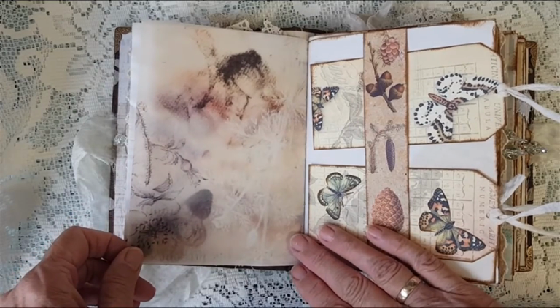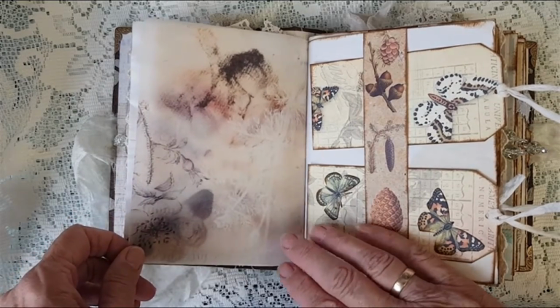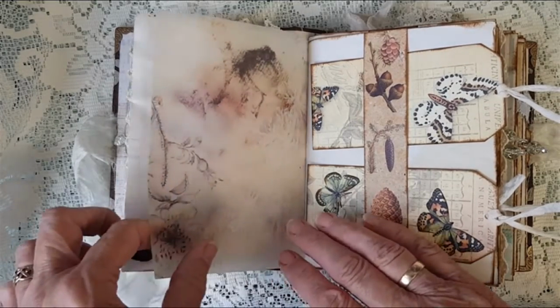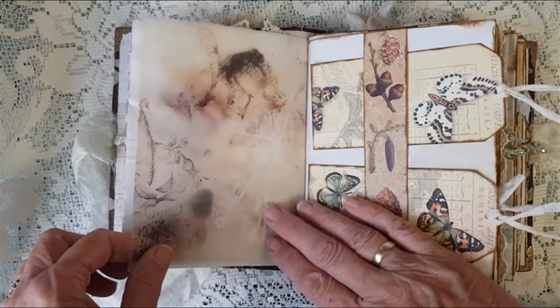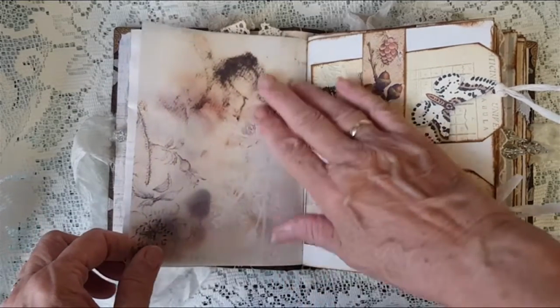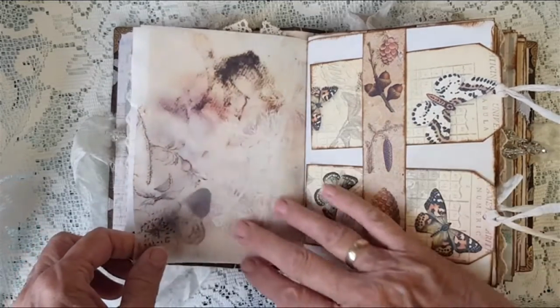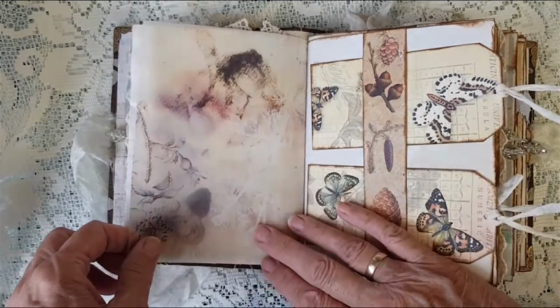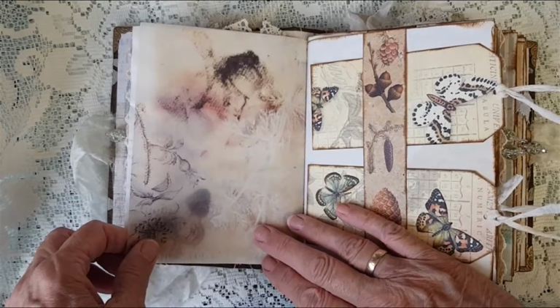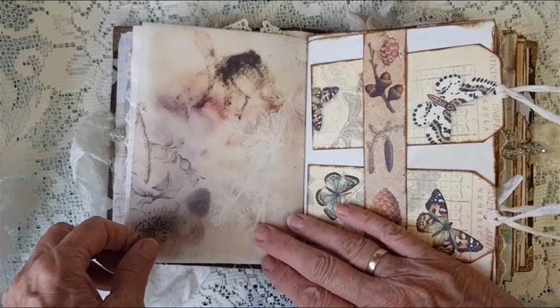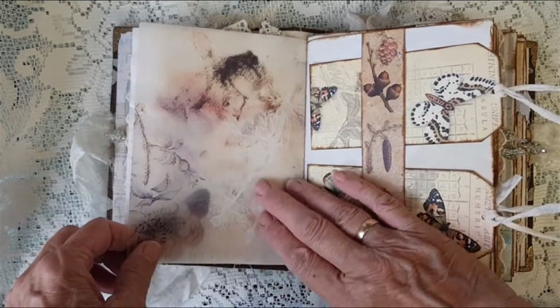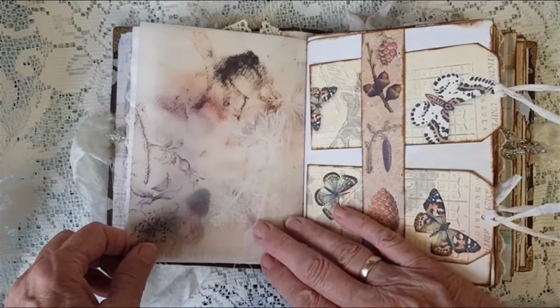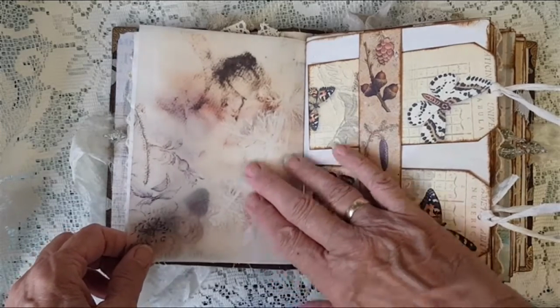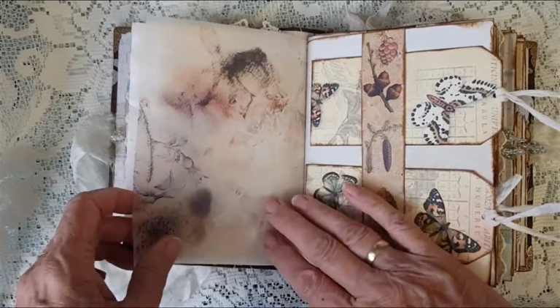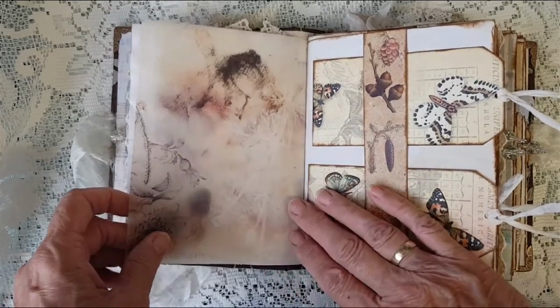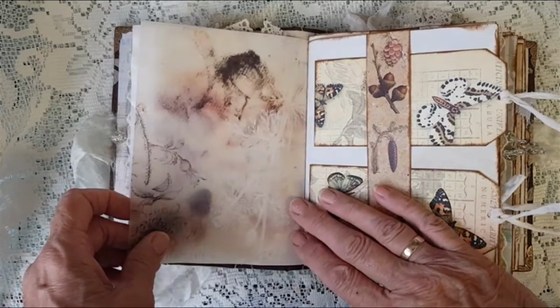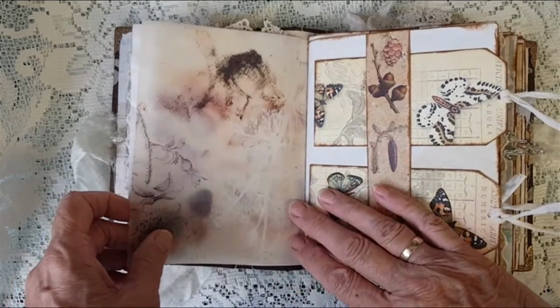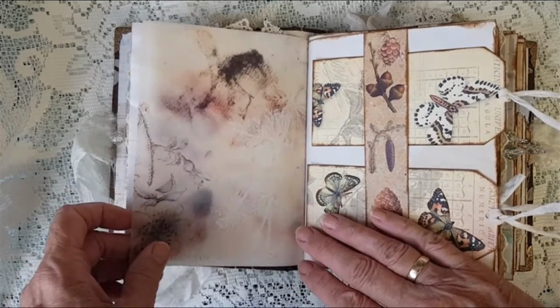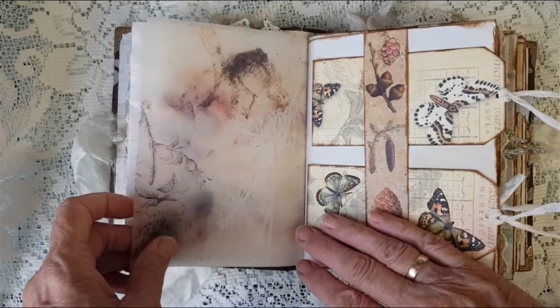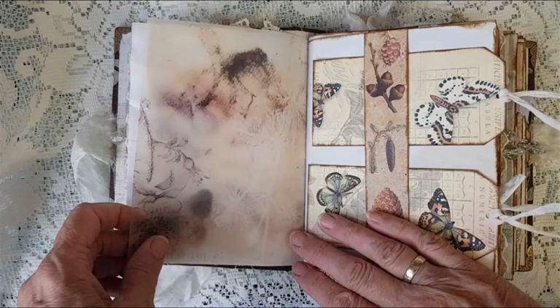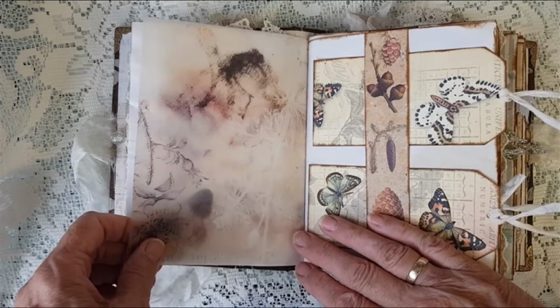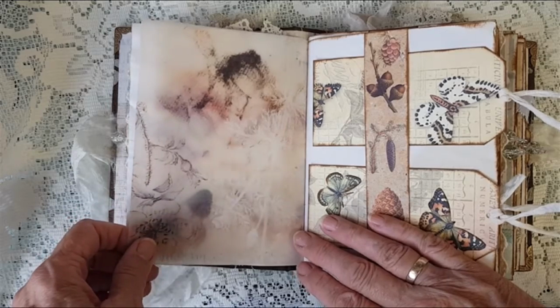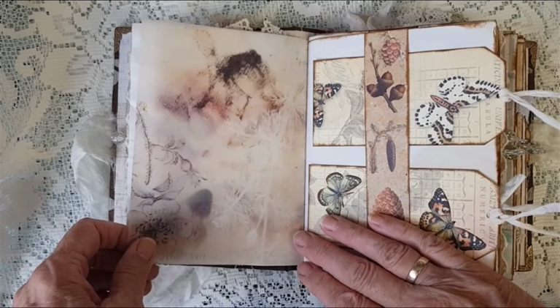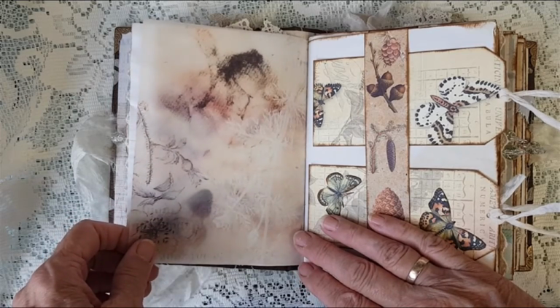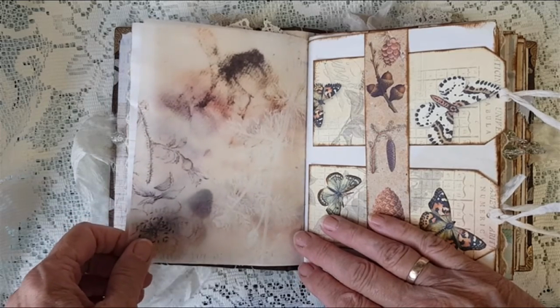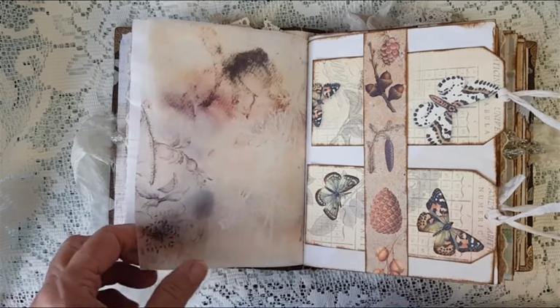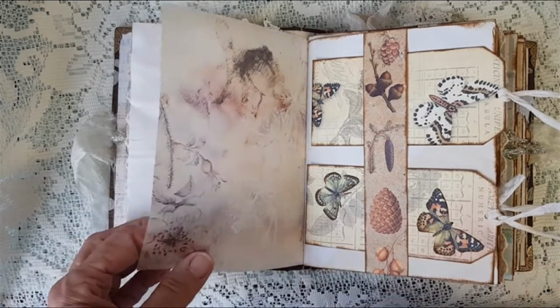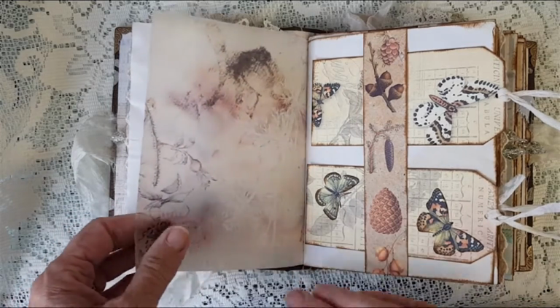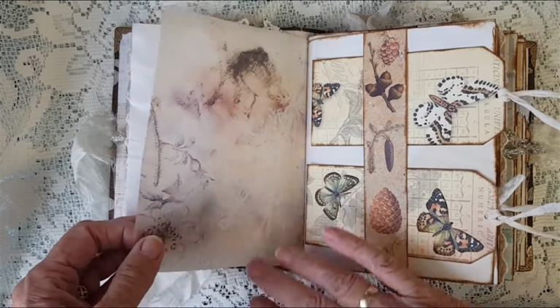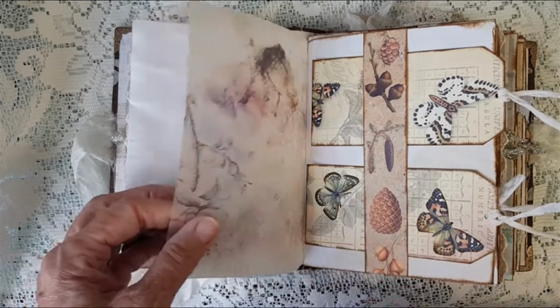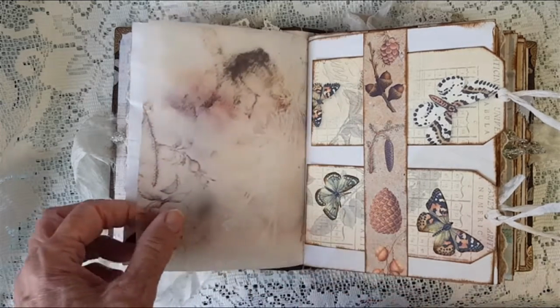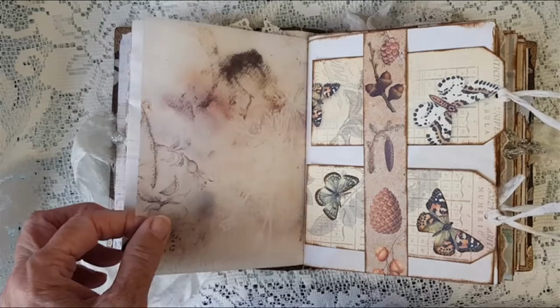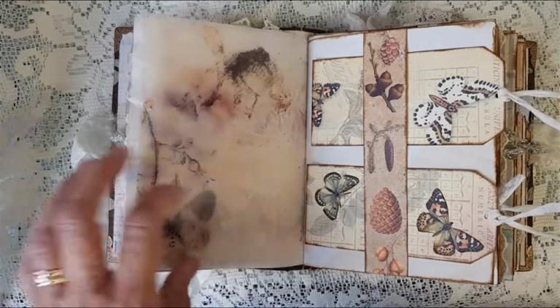I've just done a fussy cut on that one, and again this is tracing paper that I've printed onto. This paper is from — I apologize because I'm not sure how to pronounce the name — but it's Louise Heinzel, and it's cute woodland watercolour animals. I've got a couple of pages of hers in here as well.